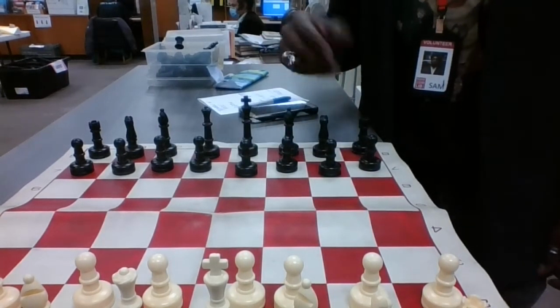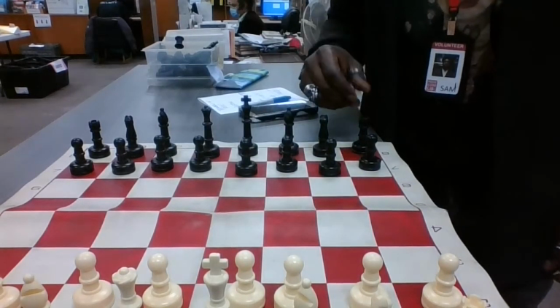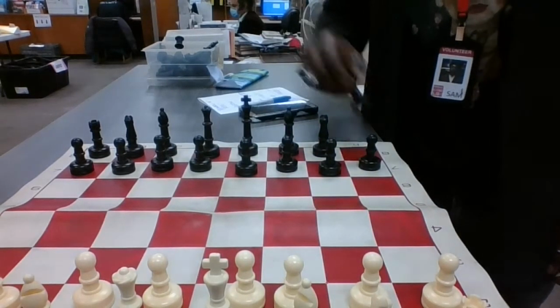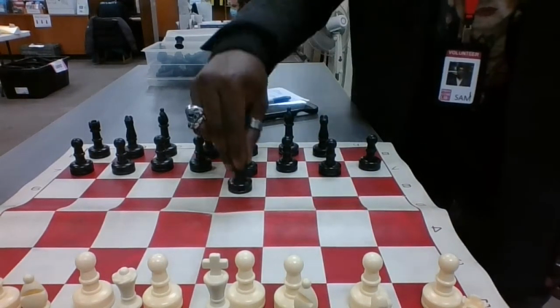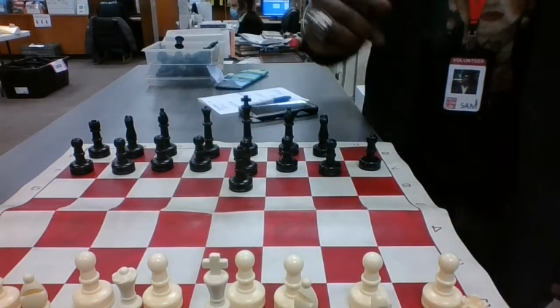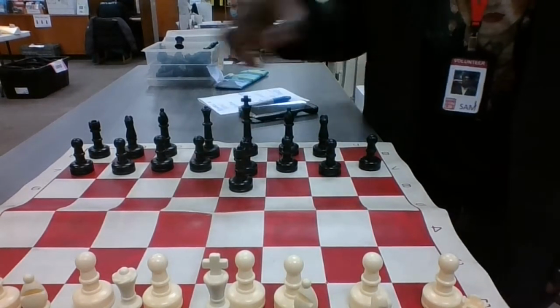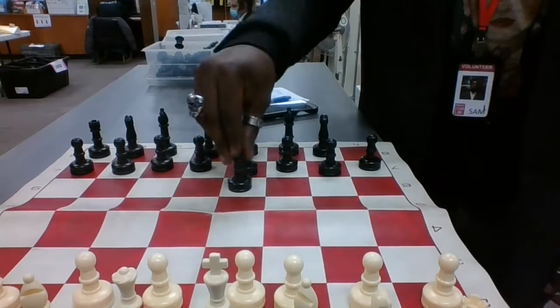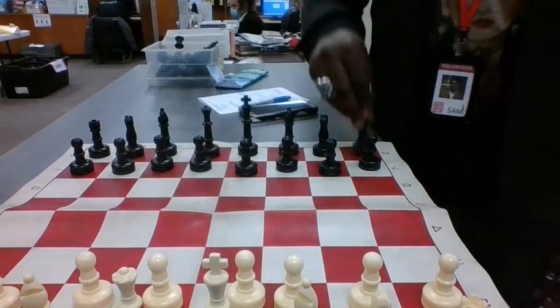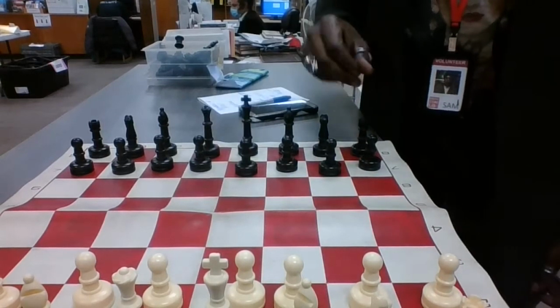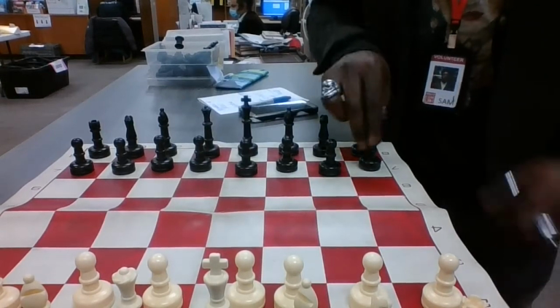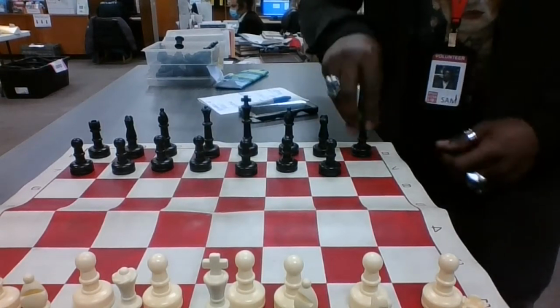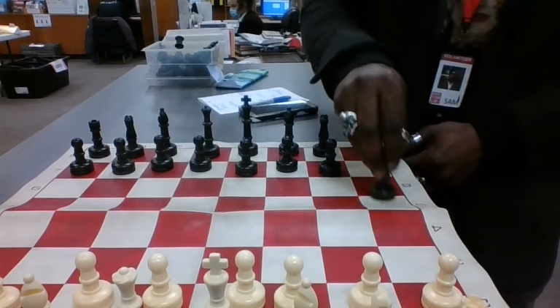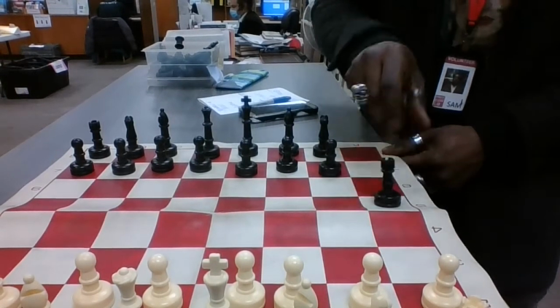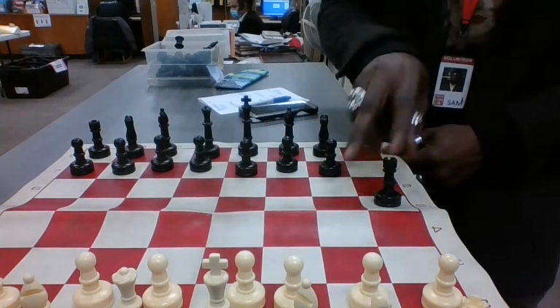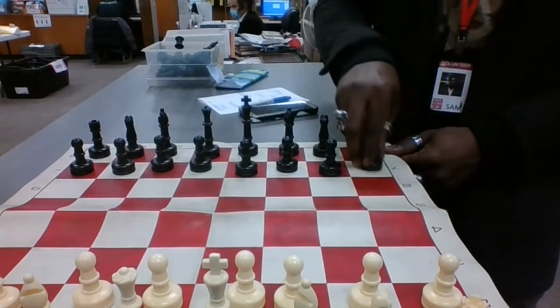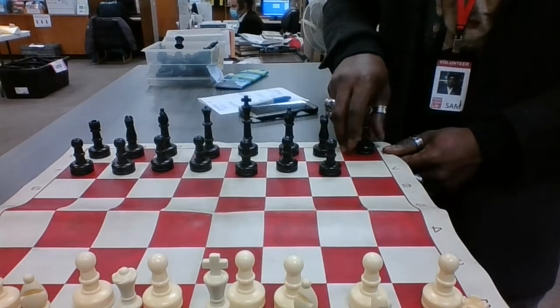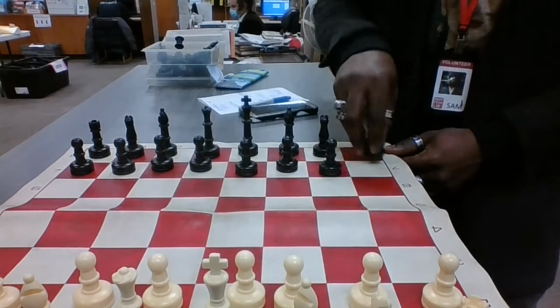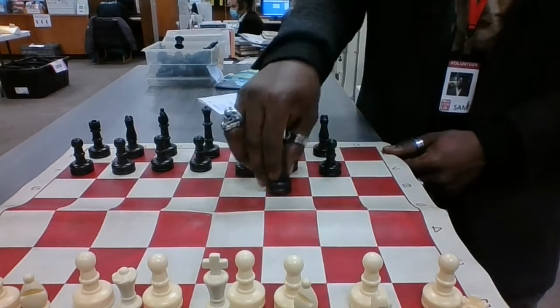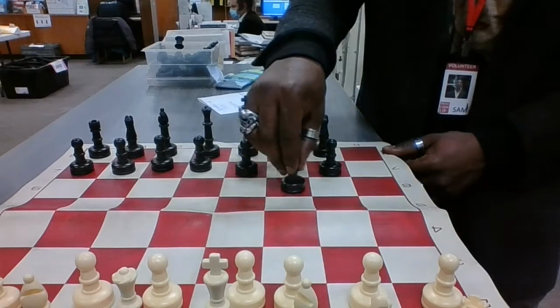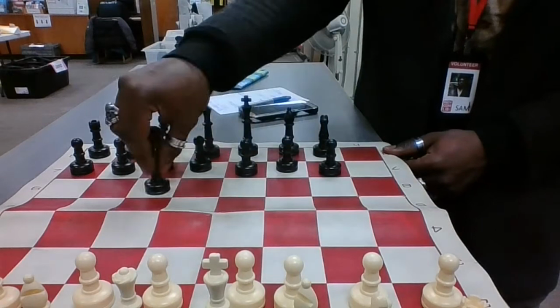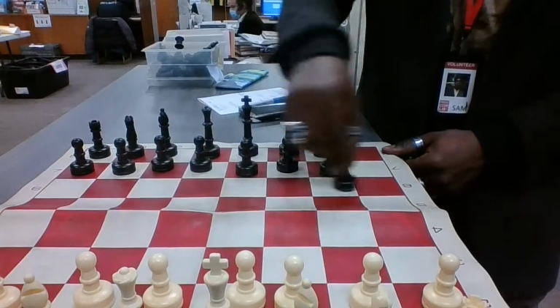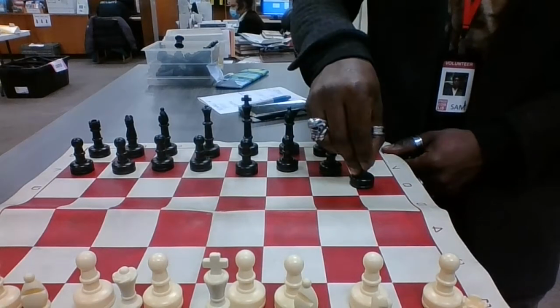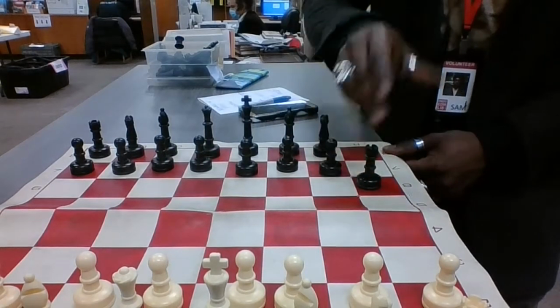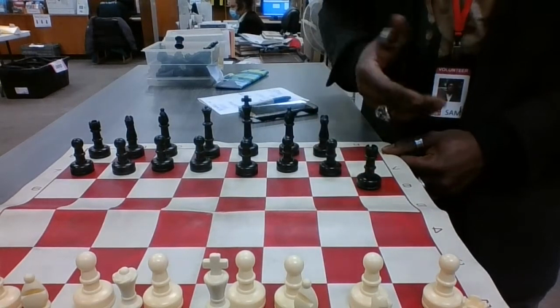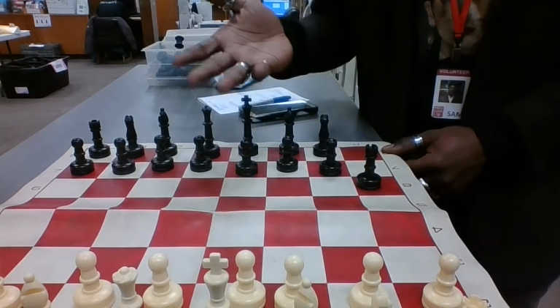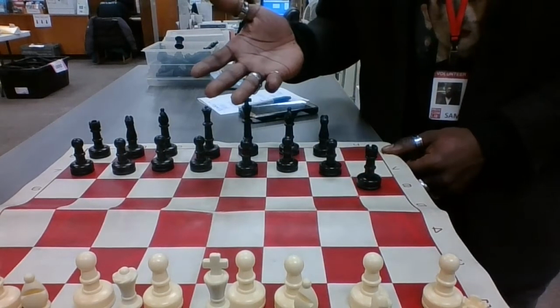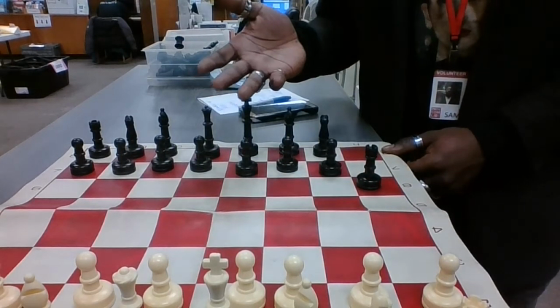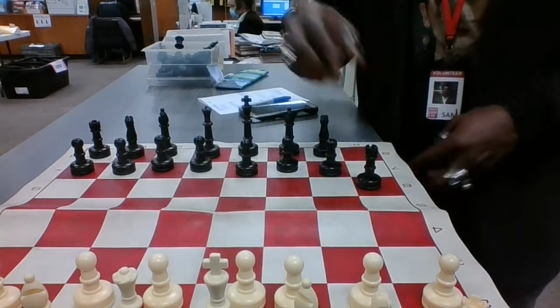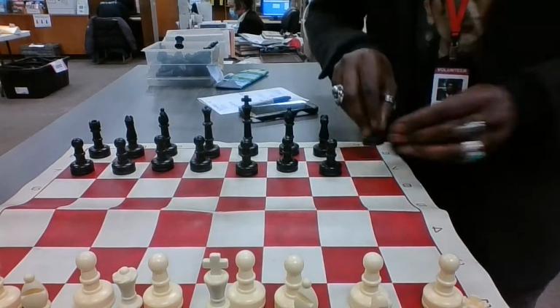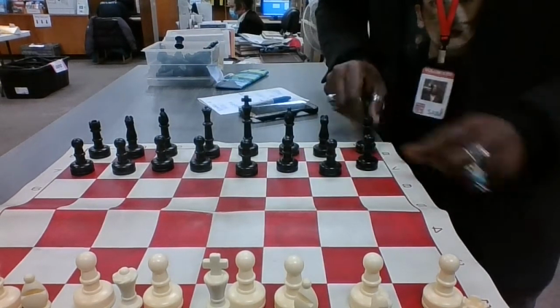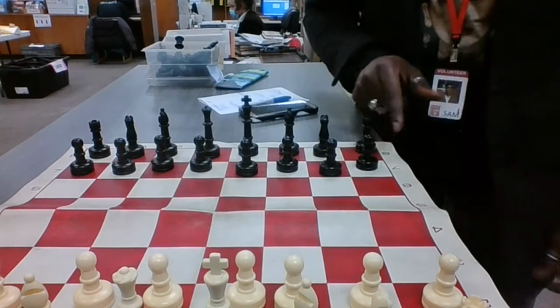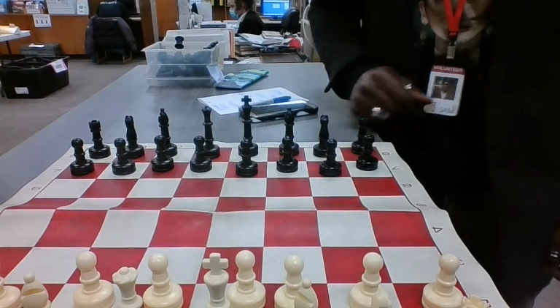We learned the rook. The rook moves in a straight line — forward, backwards, and side to side. It can move up to eight spaces and also needs a clear path in order to move.